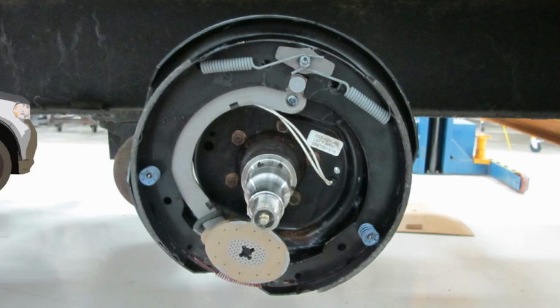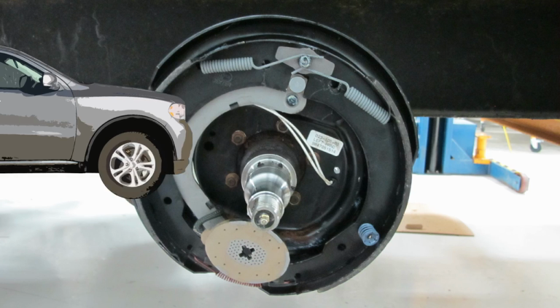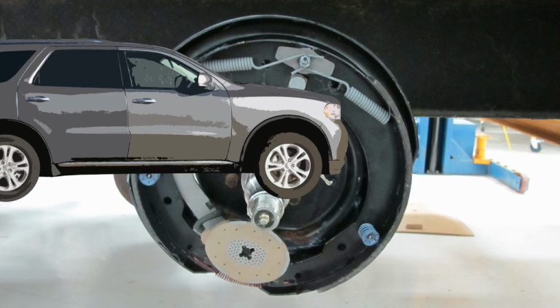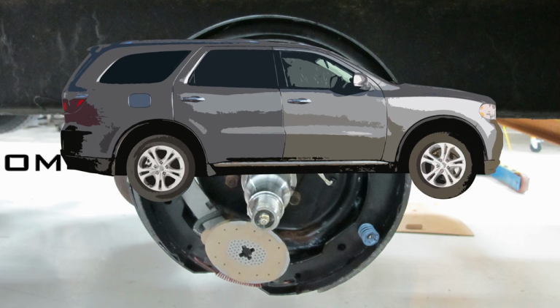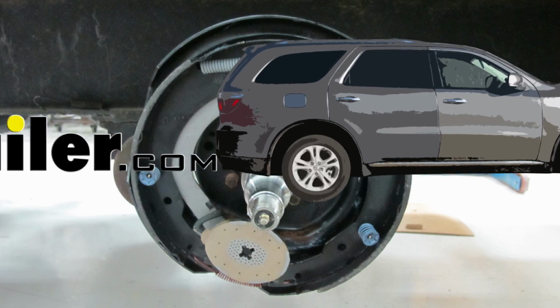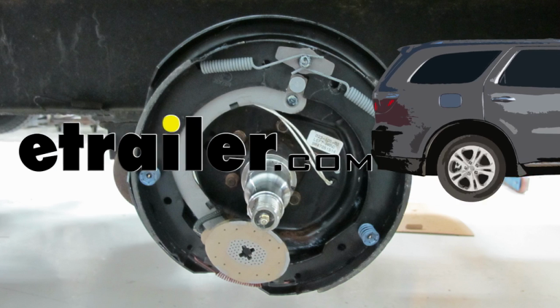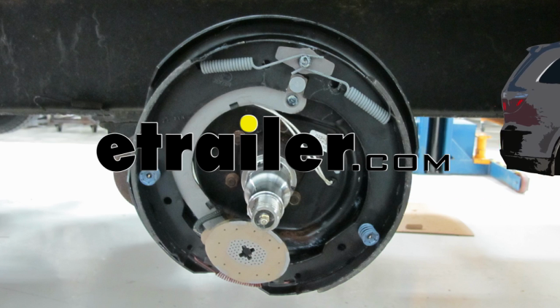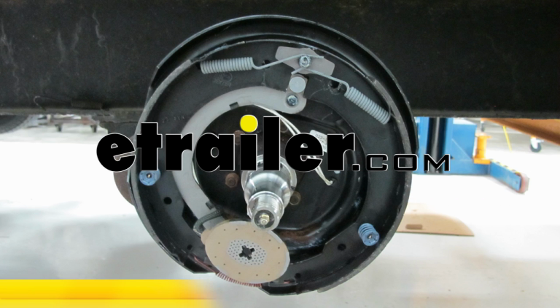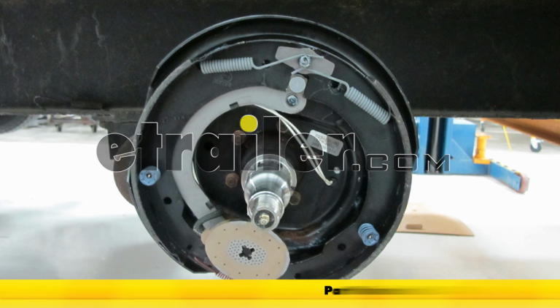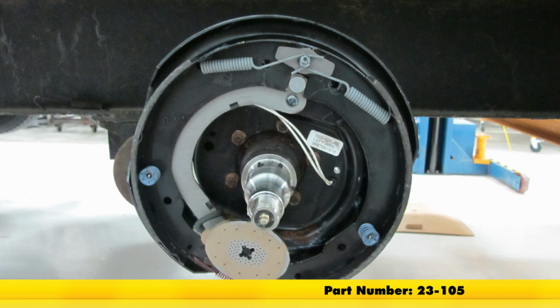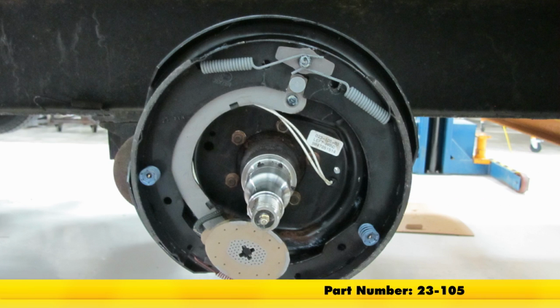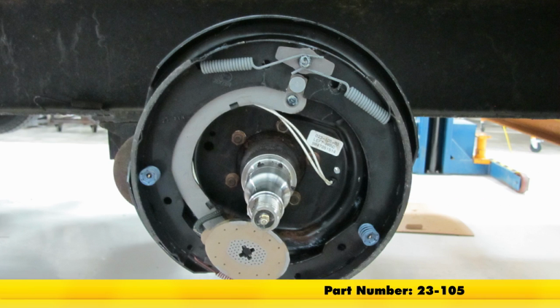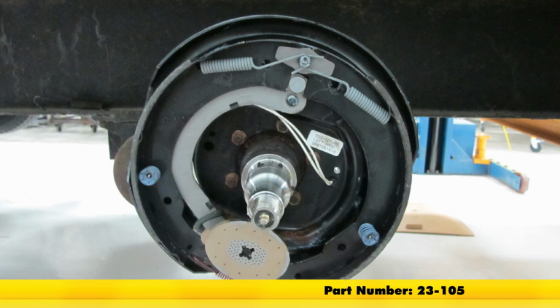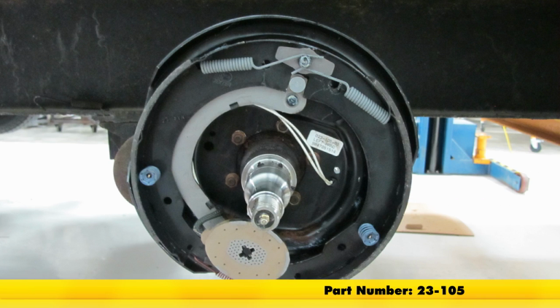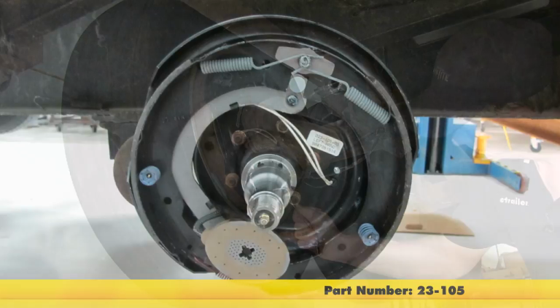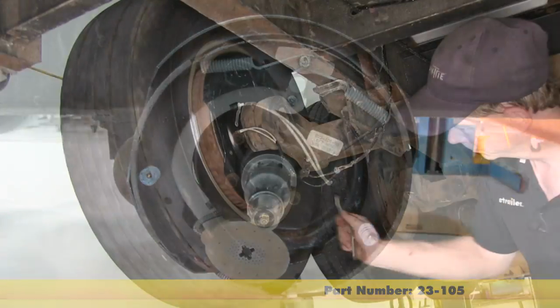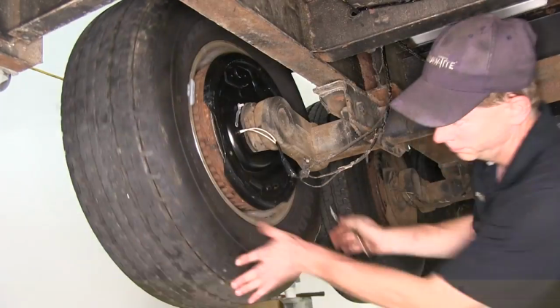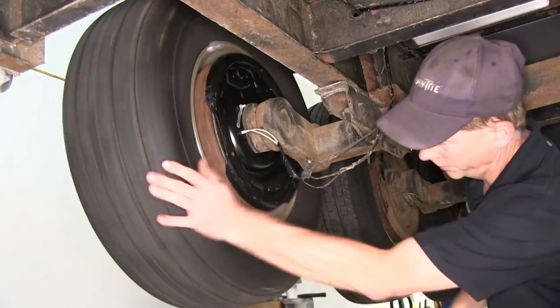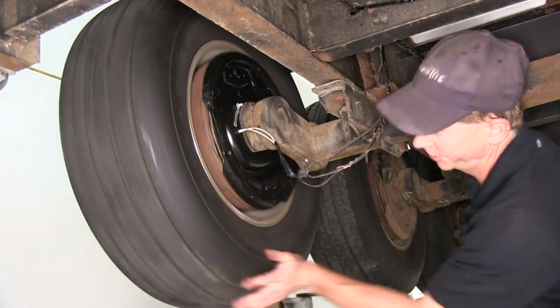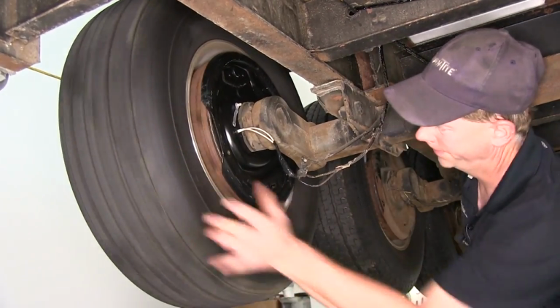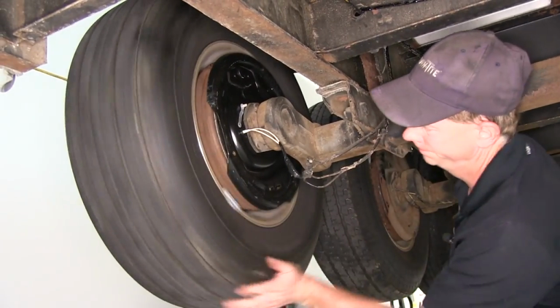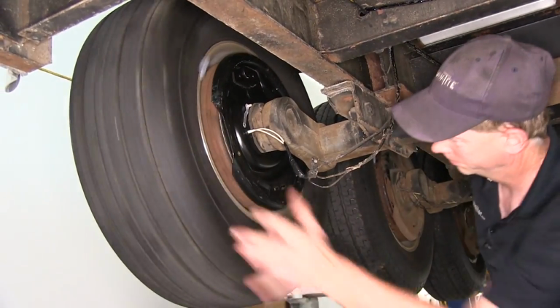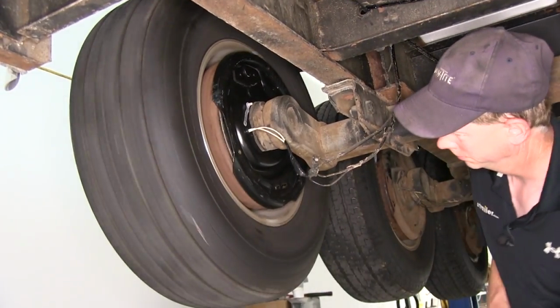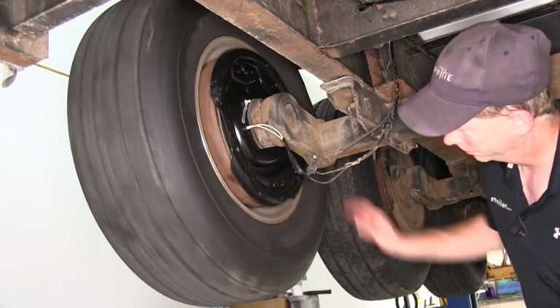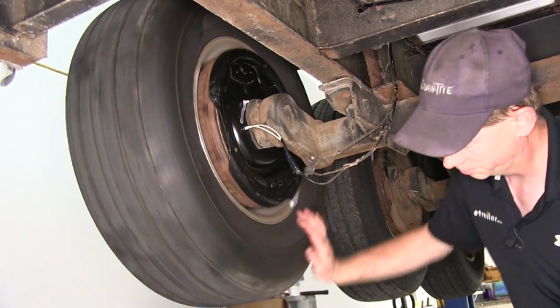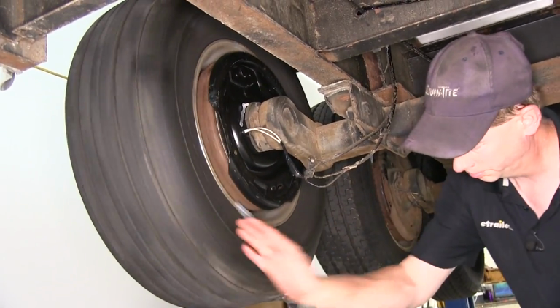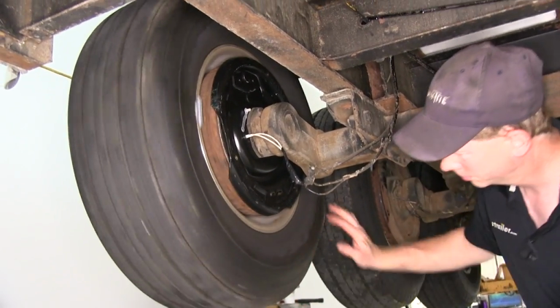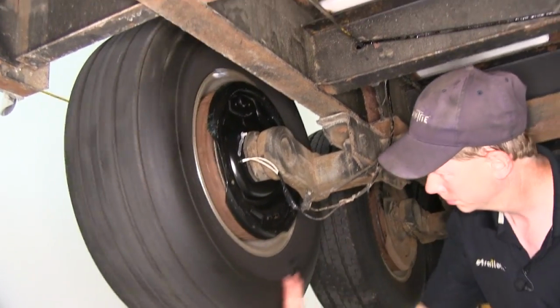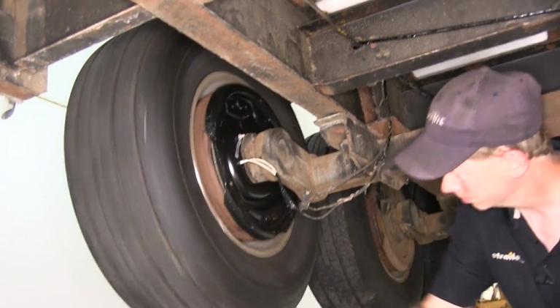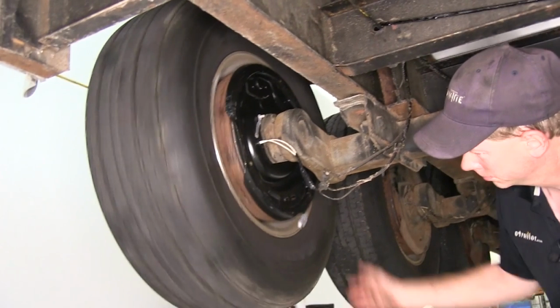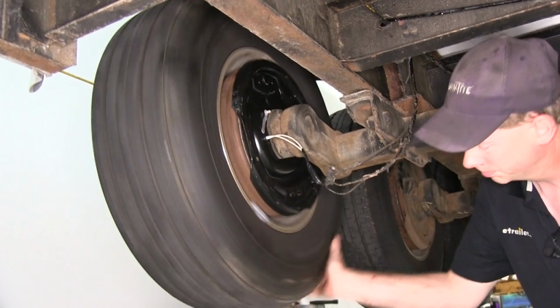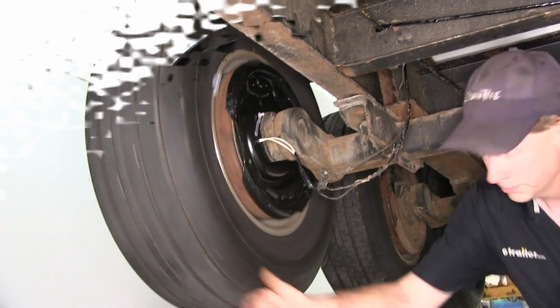Today on this enclosed trailer, we're going to install part number 23-105. This is a 12-inch electric brake assembly for the left-hand side of the trailer, rated at 6,000 pounds from Dexter.